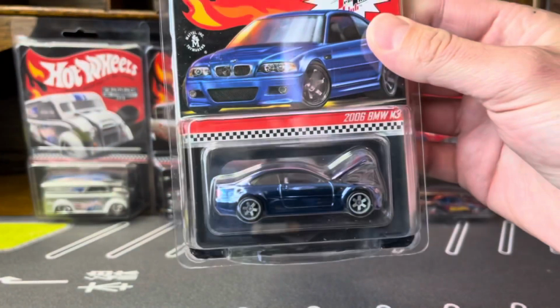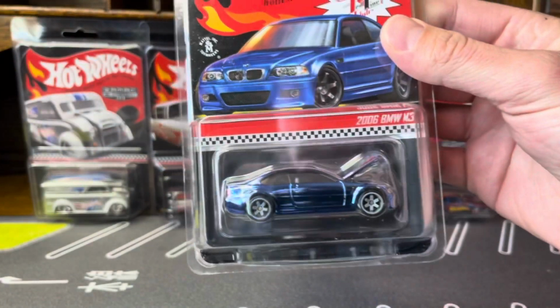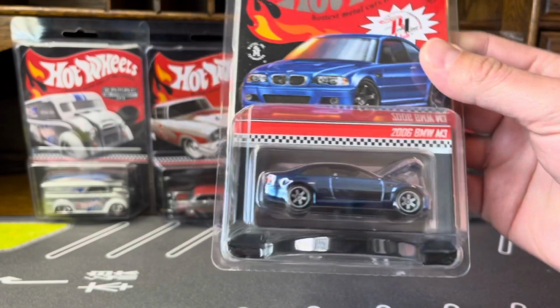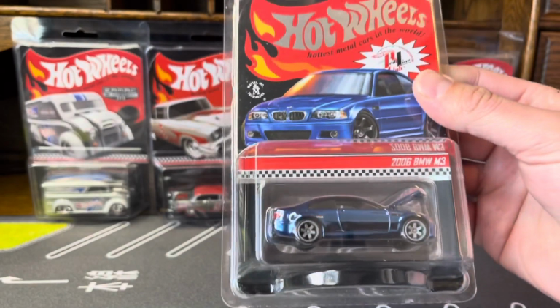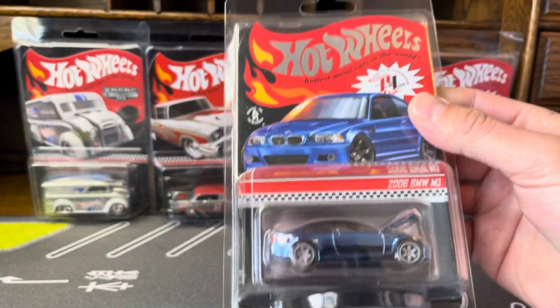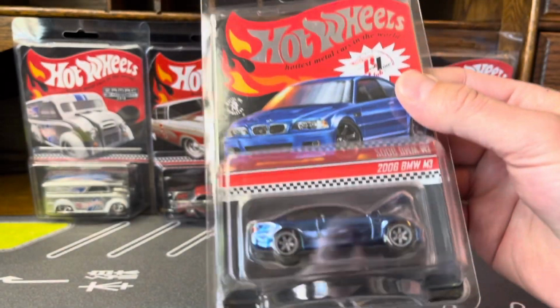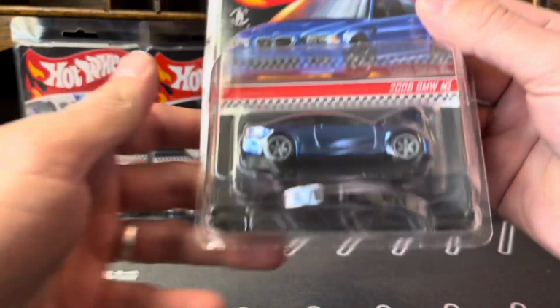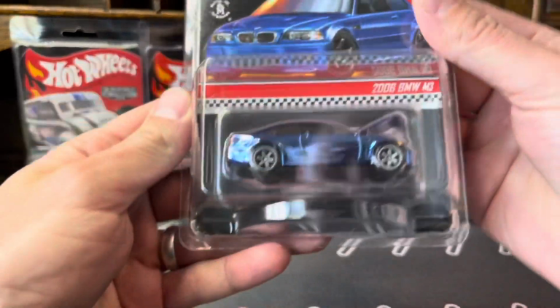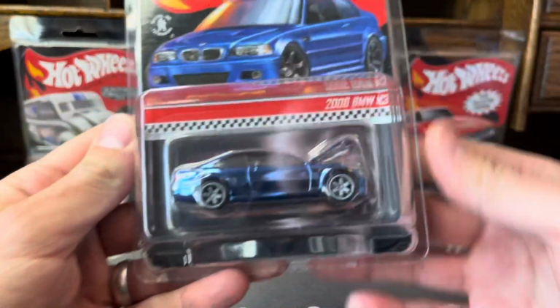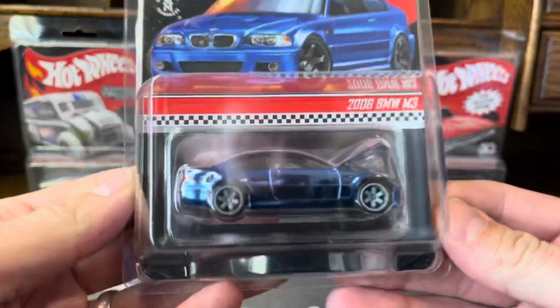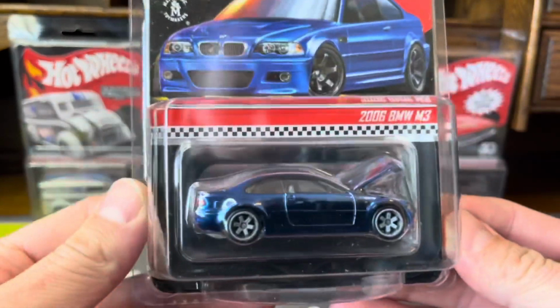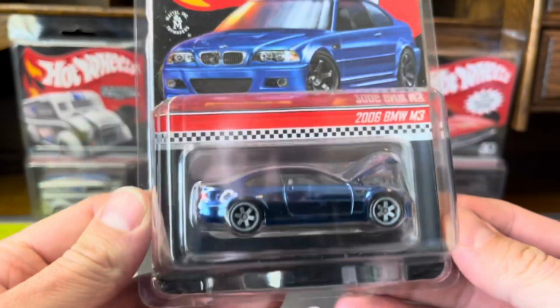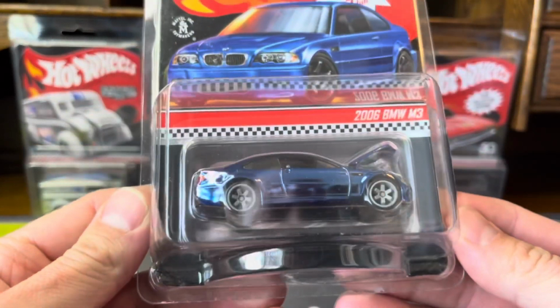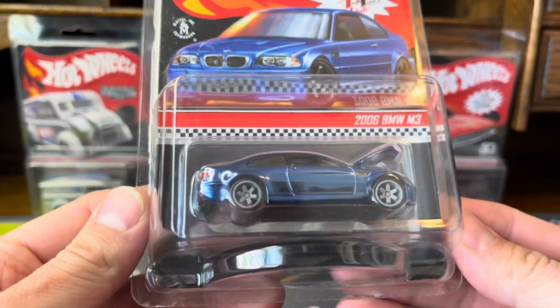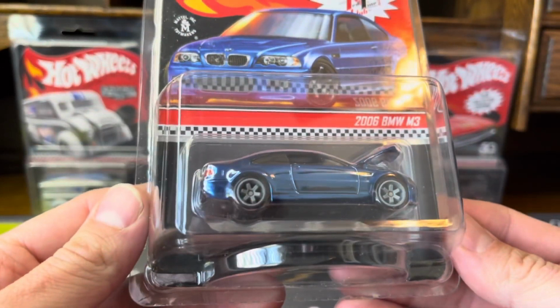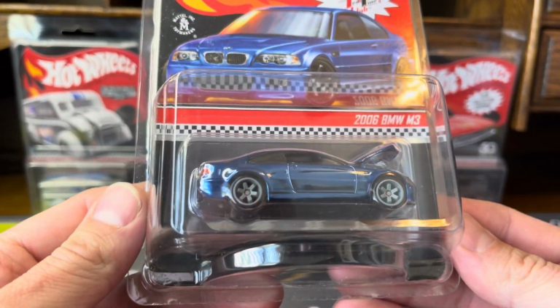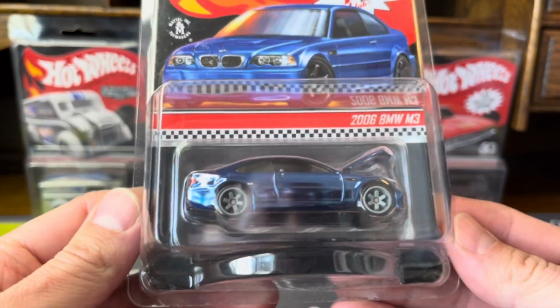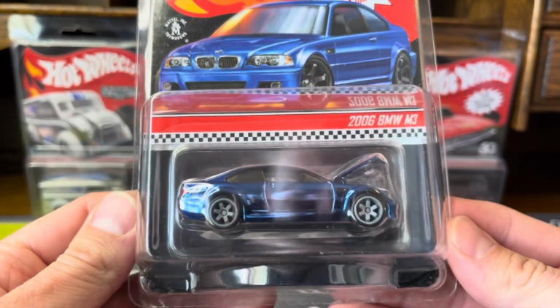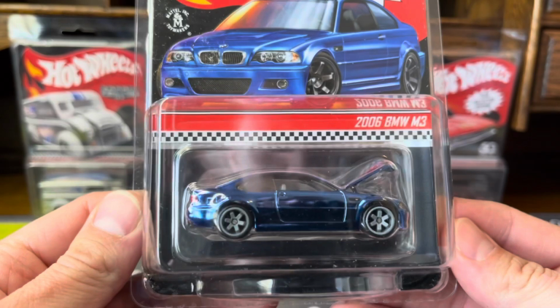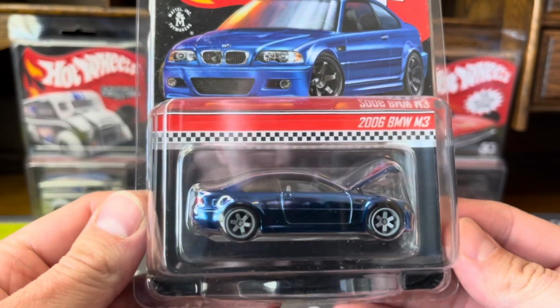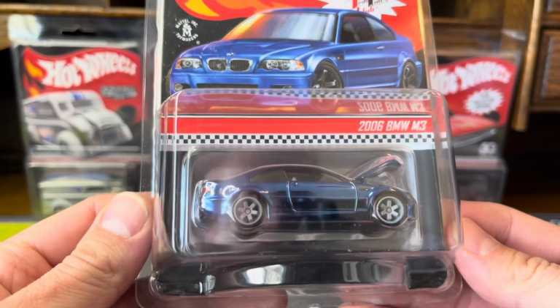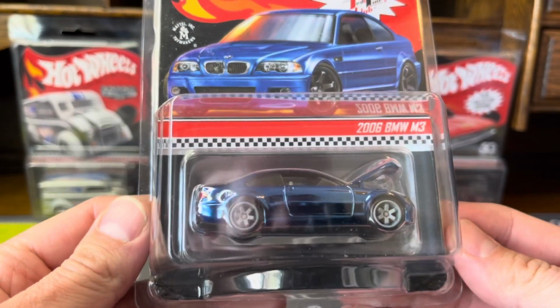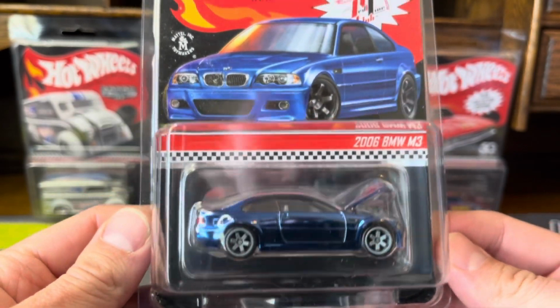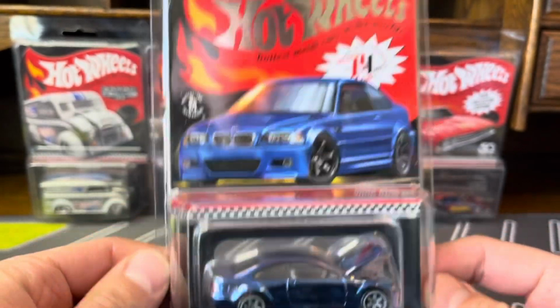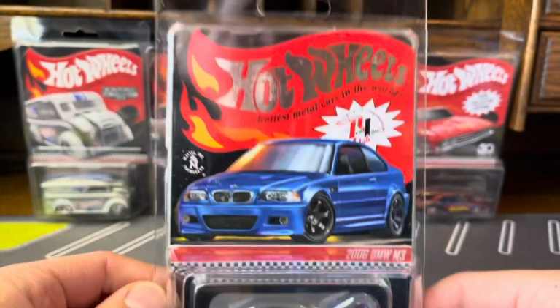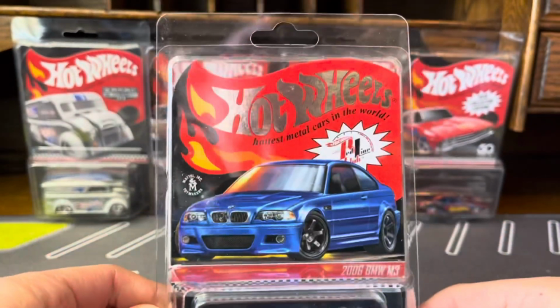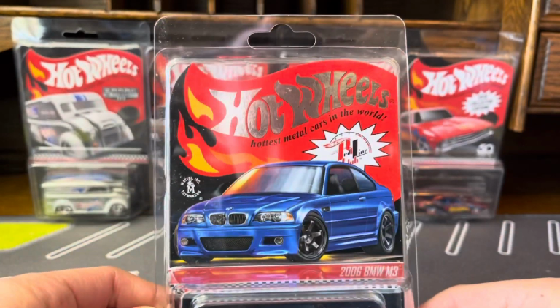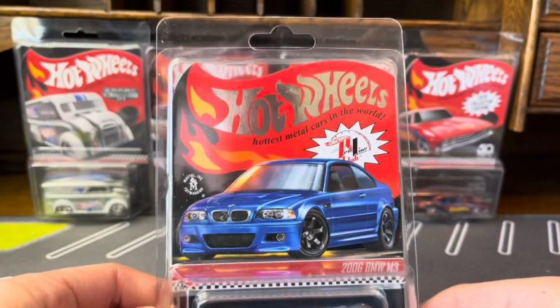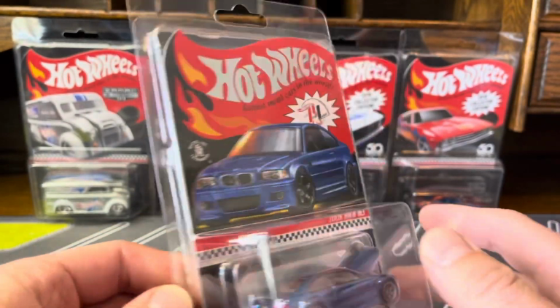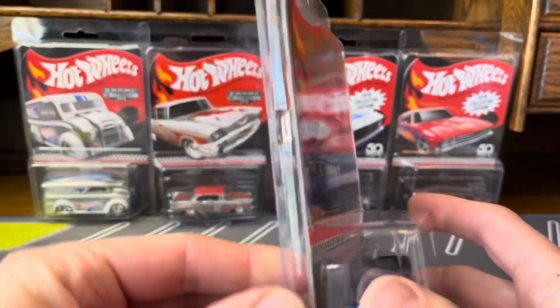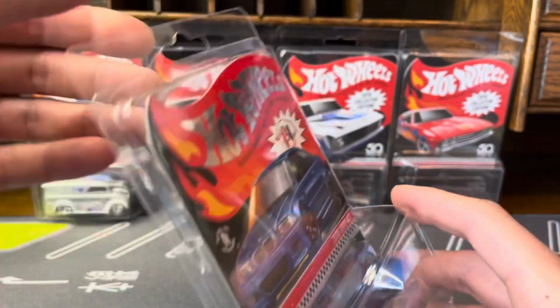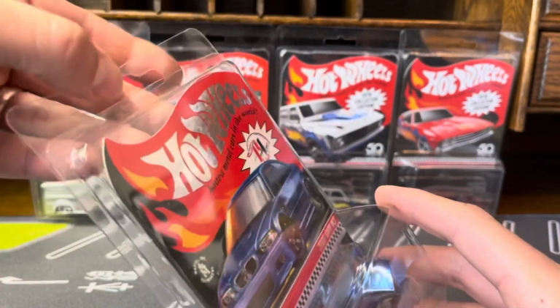Oh wow, that looks nice. So here it is — the 2006 BMW M3, right out of the box.